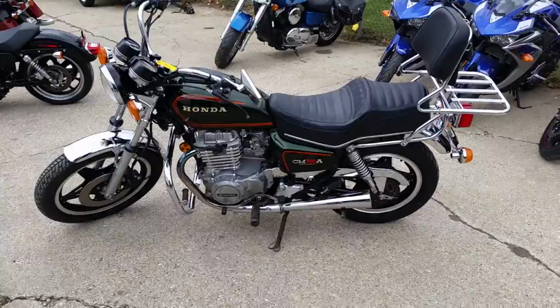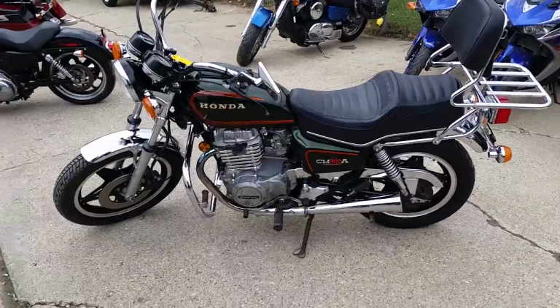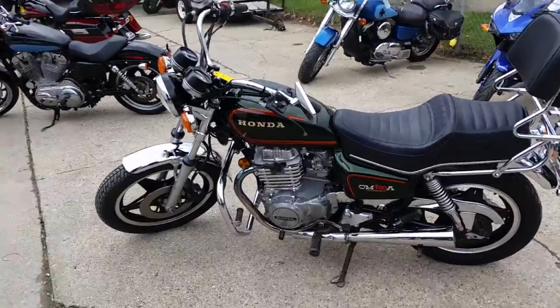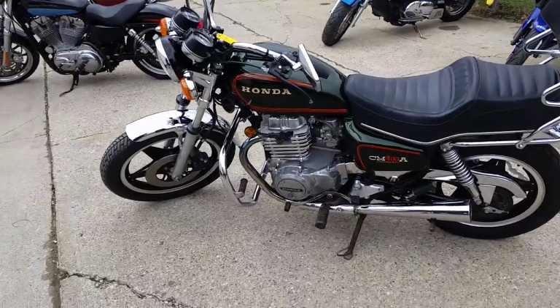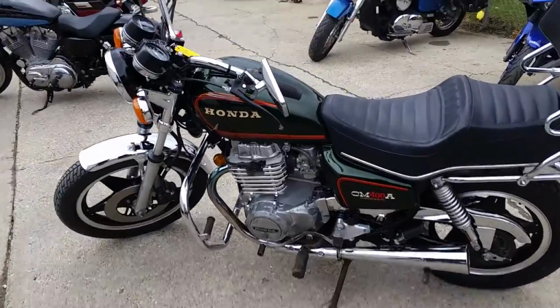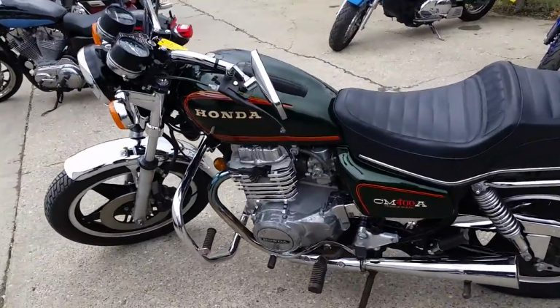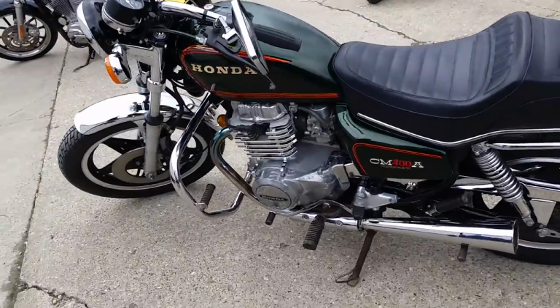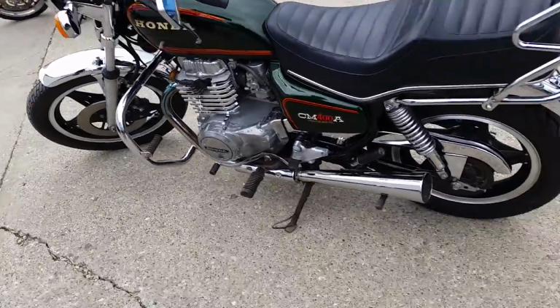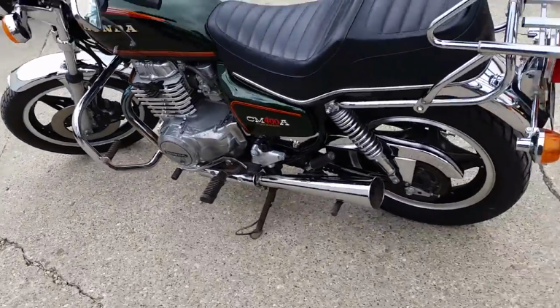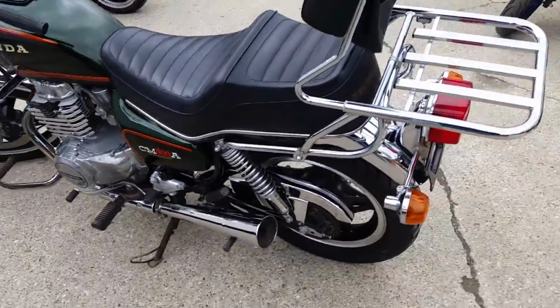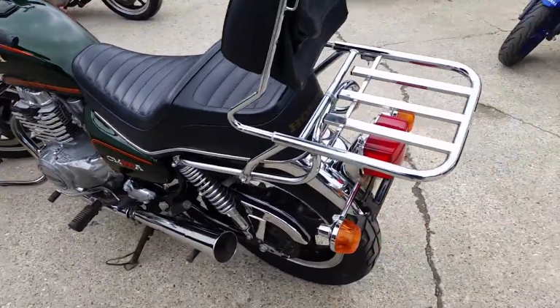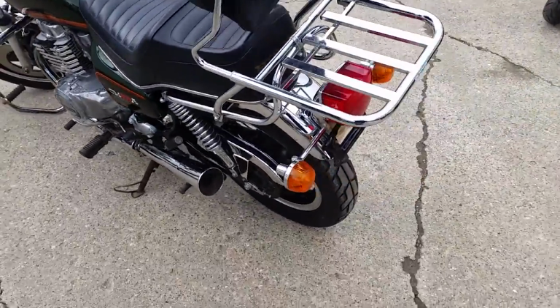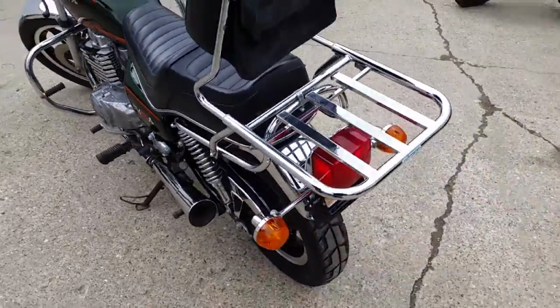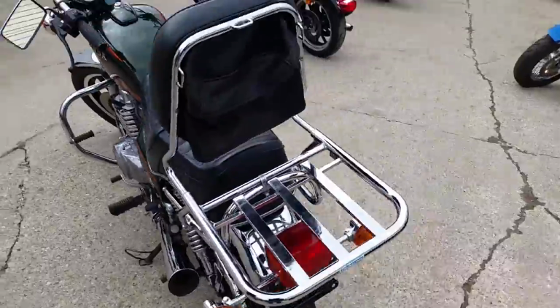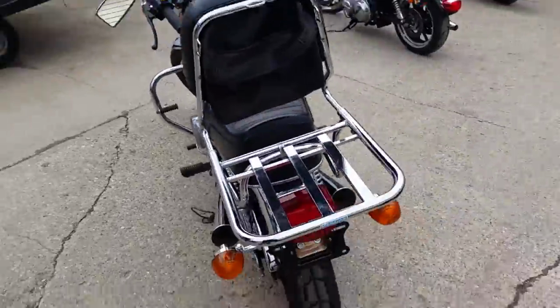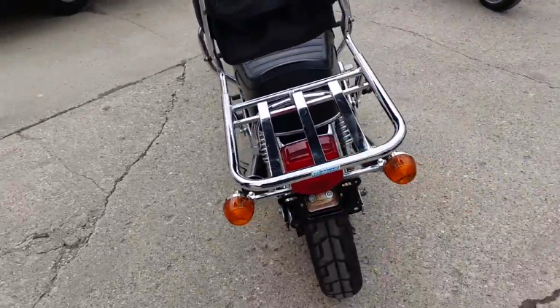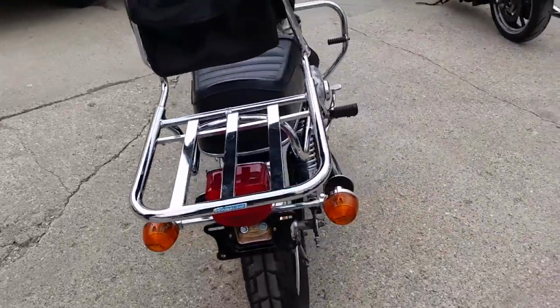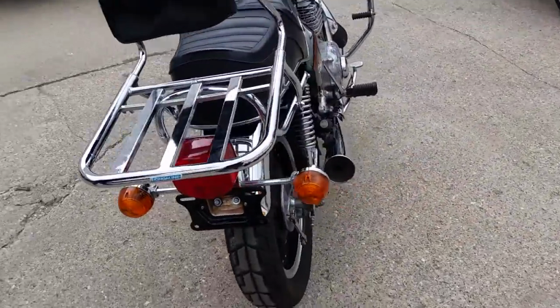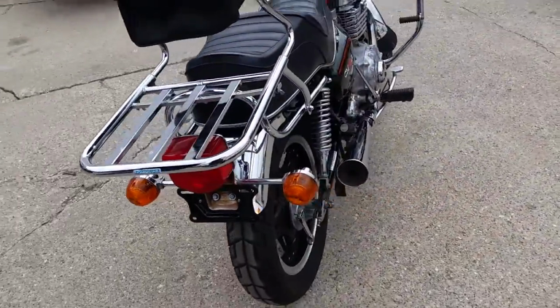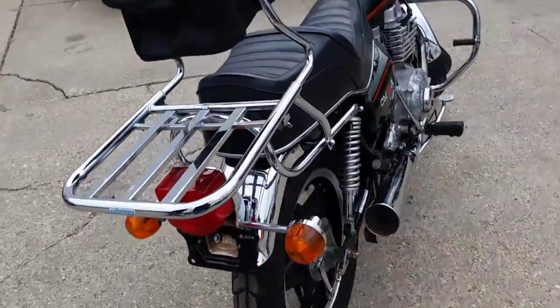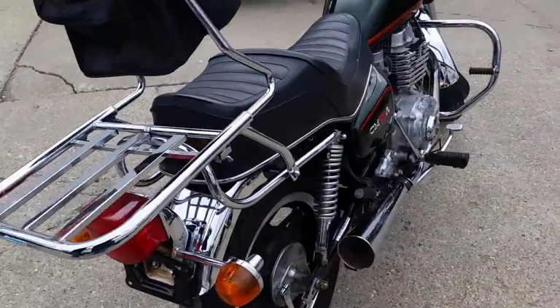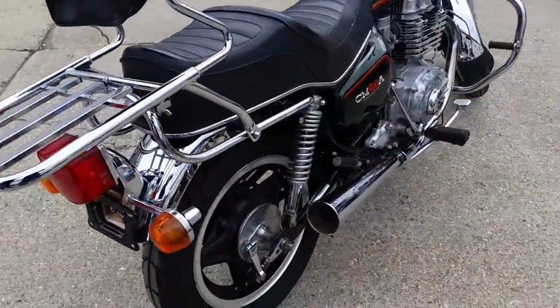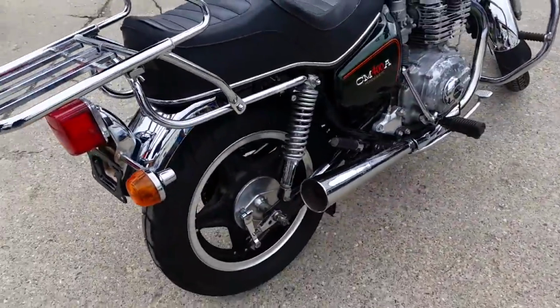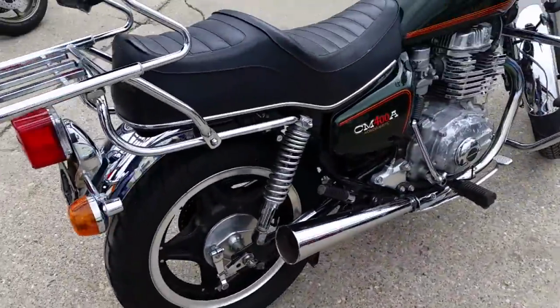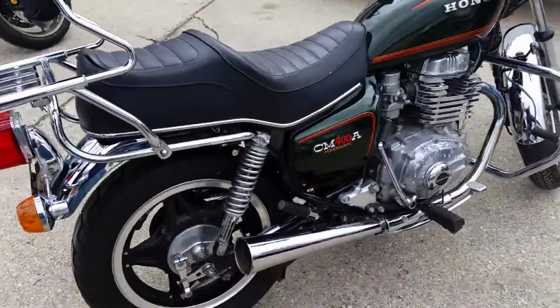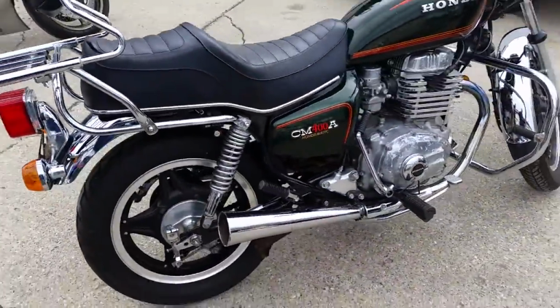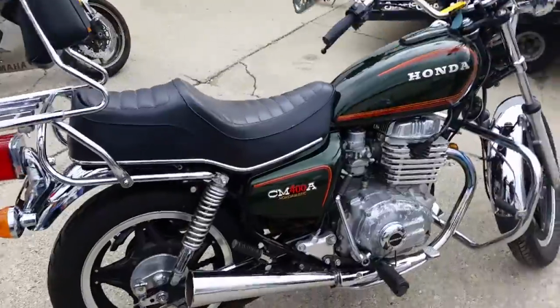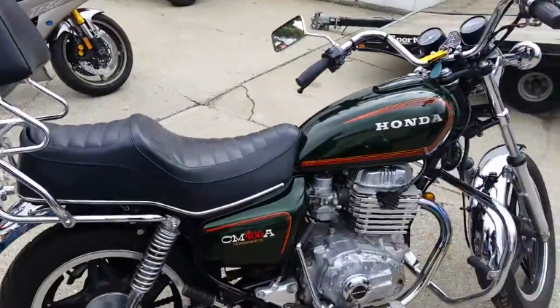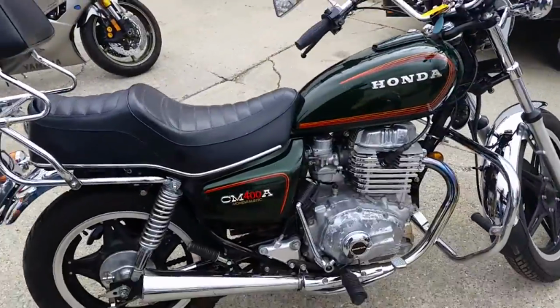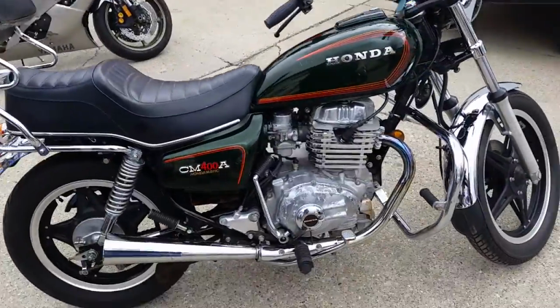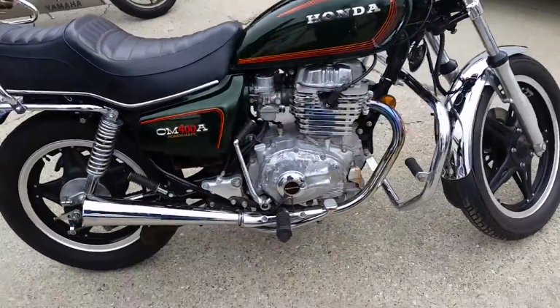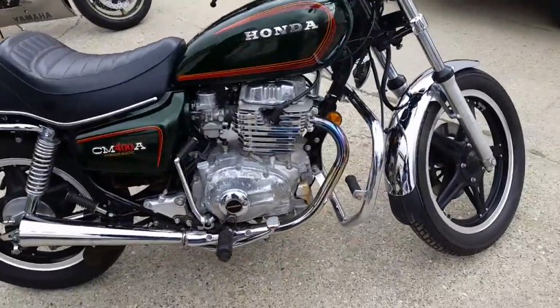It's Chad and Andrew here at Approval Power Sports, doing some videos on our used bikes. We've got a pretty cool one here. It's a 1979 Honda-matic, the CM400A, for sale. We got this thing priced — it ain't gonna be here long. This one's kind of special.